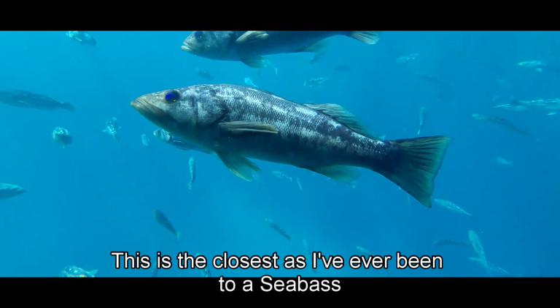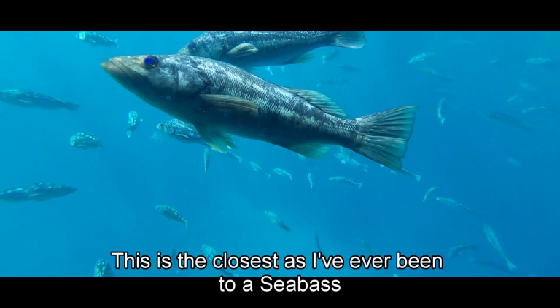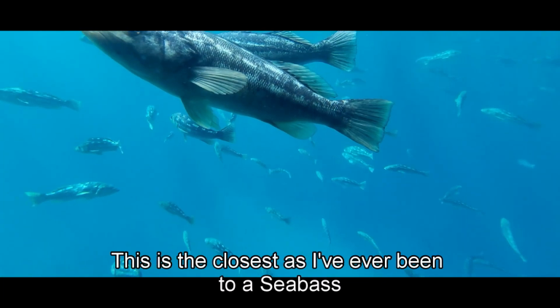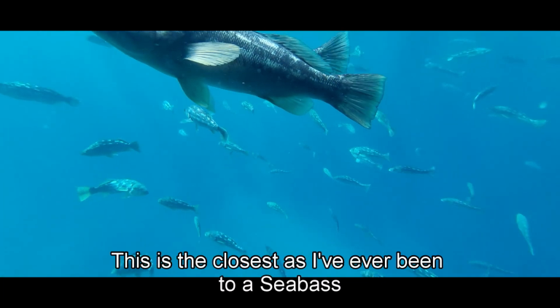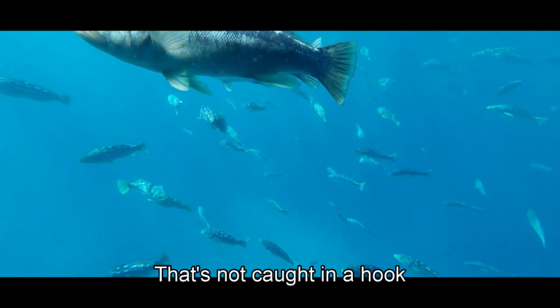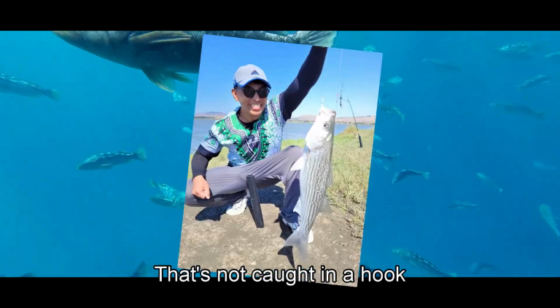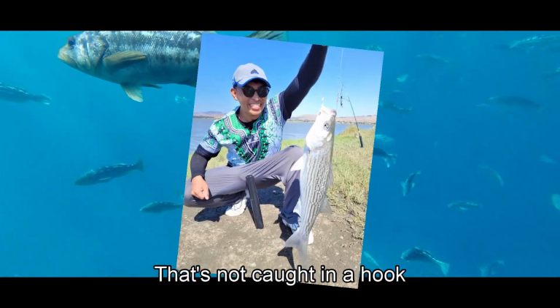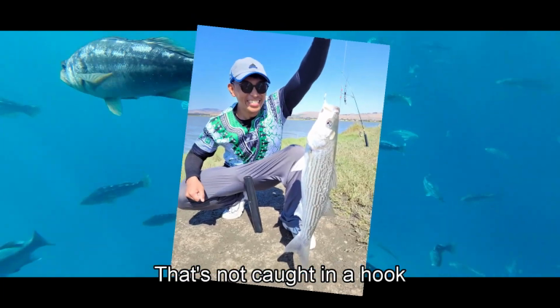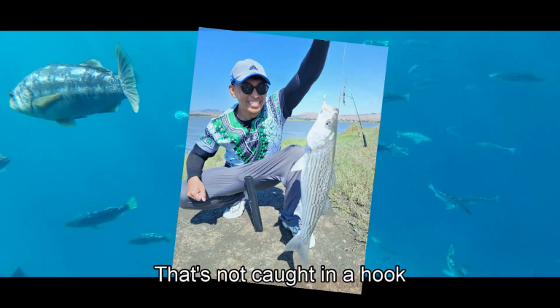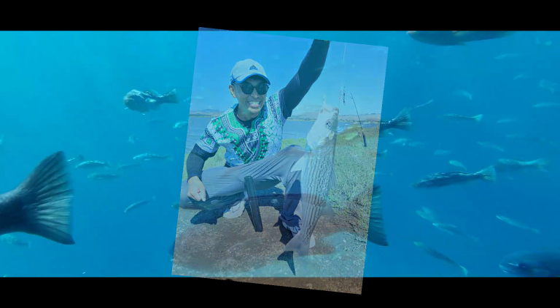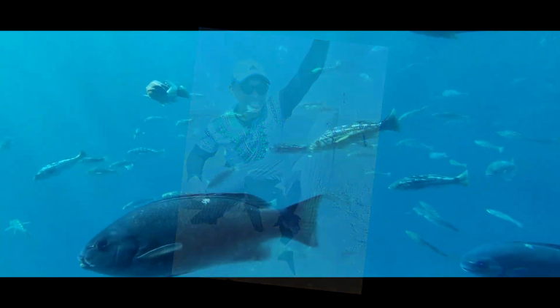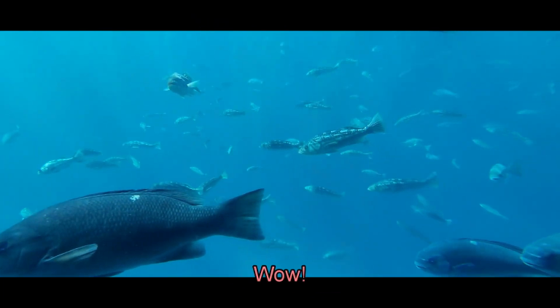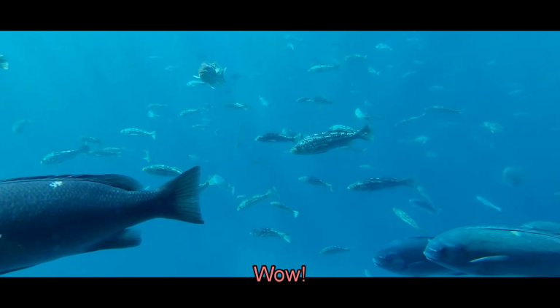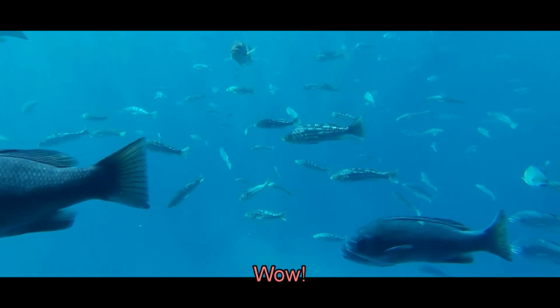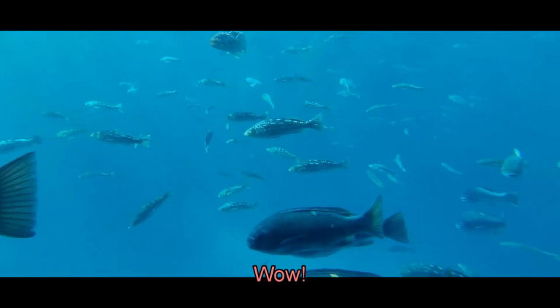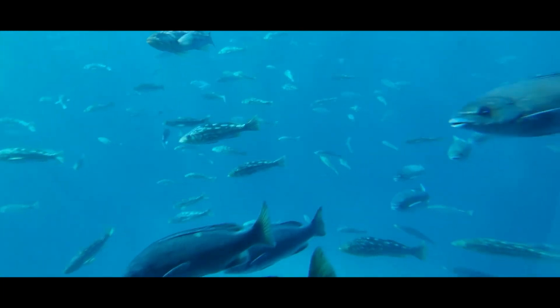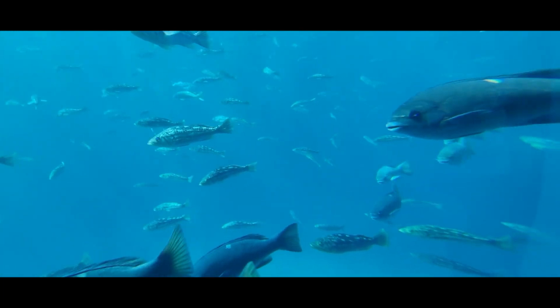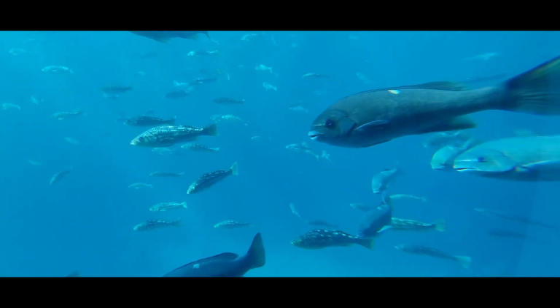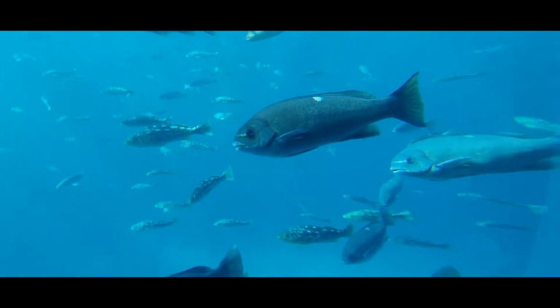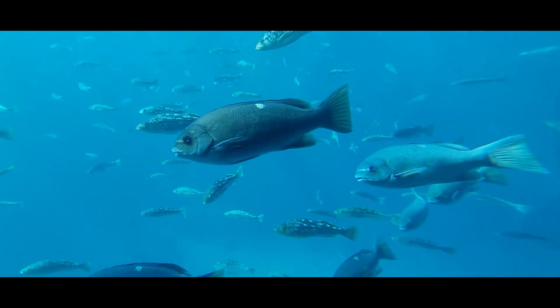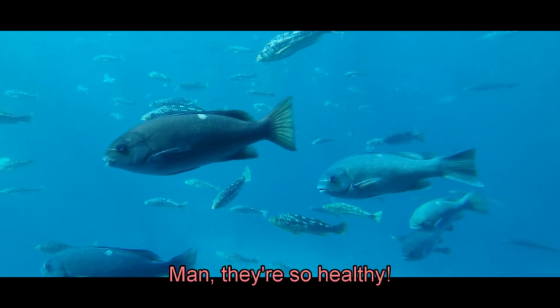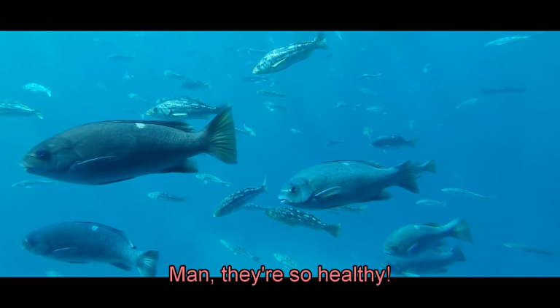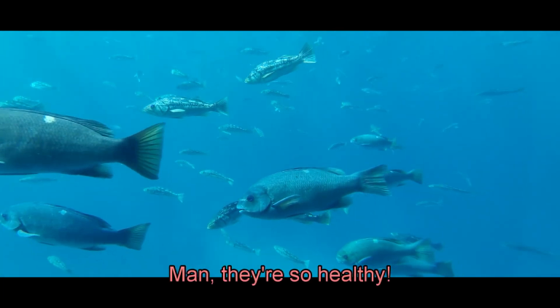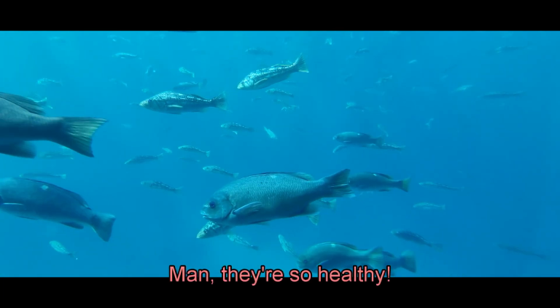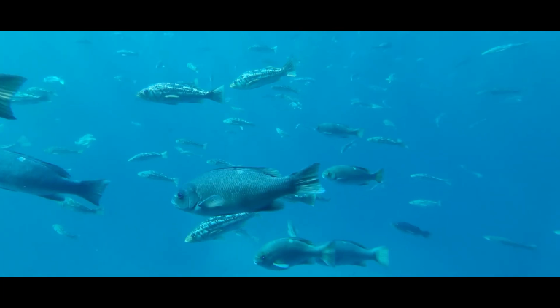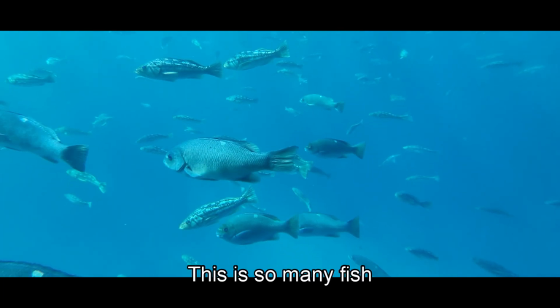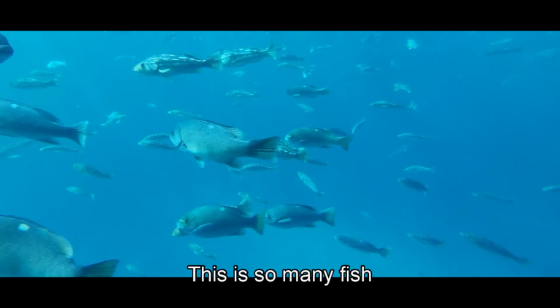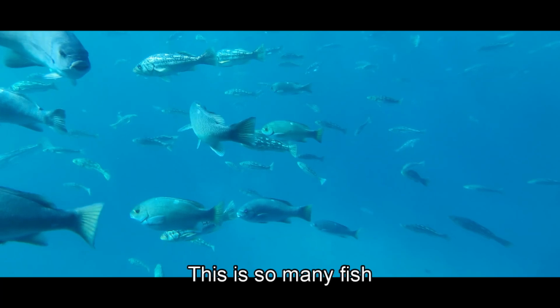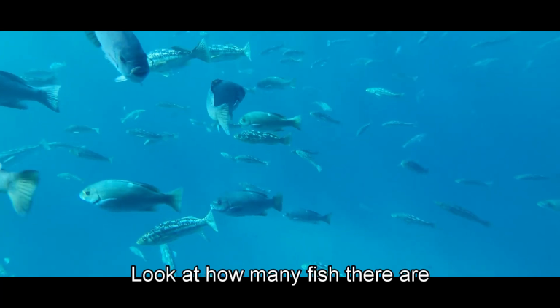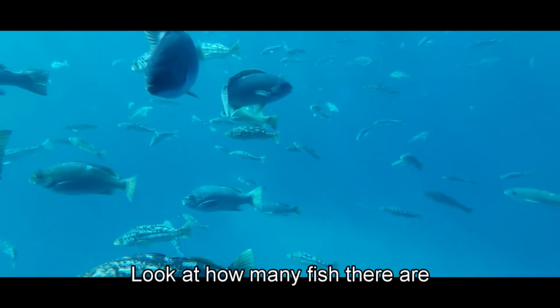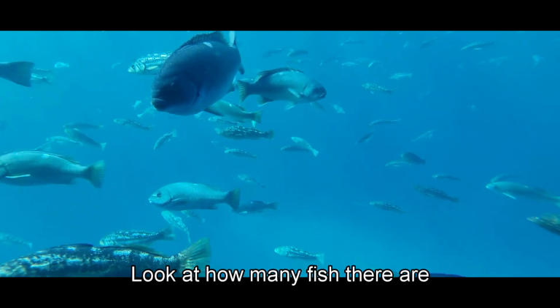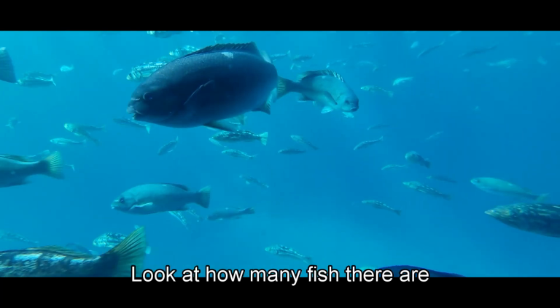This is the closest I've ever been to a sea bass that's not caught on a hook. Wow, they're so healthy. There are so many fish — look at how many fish there are!